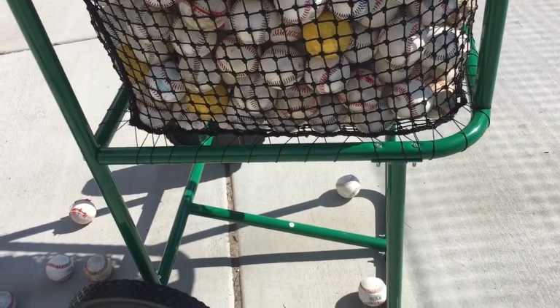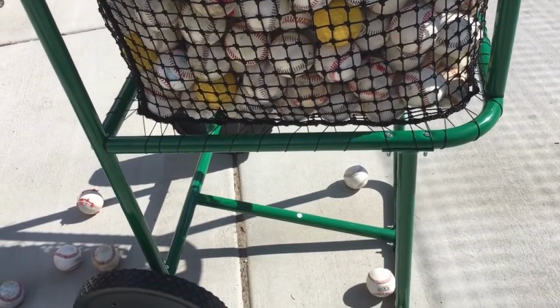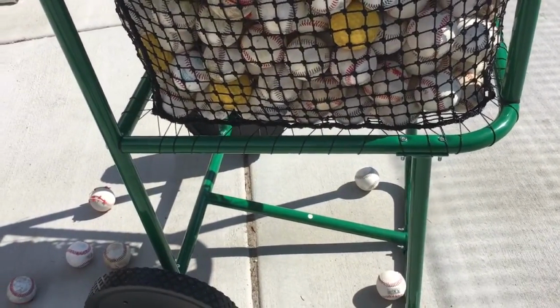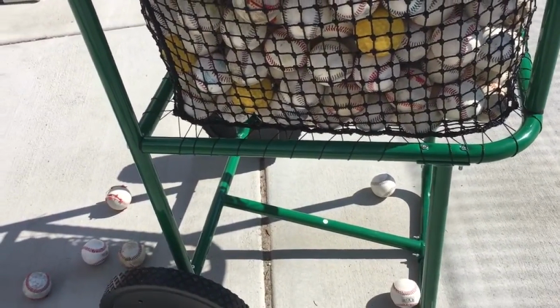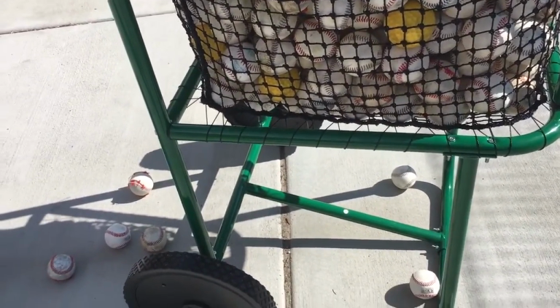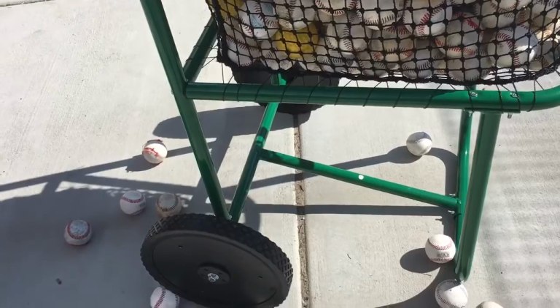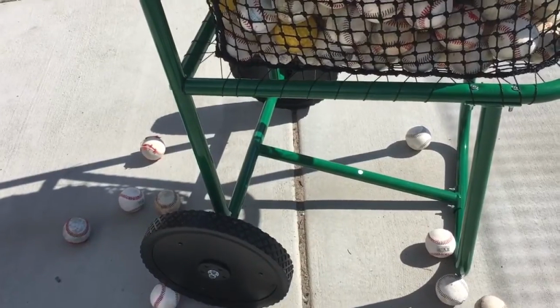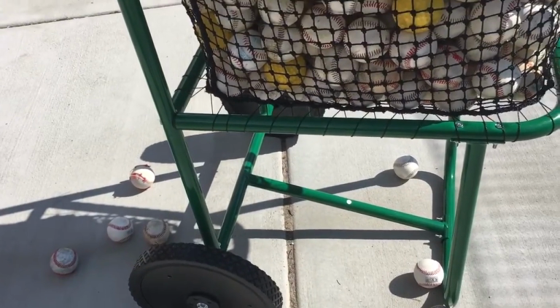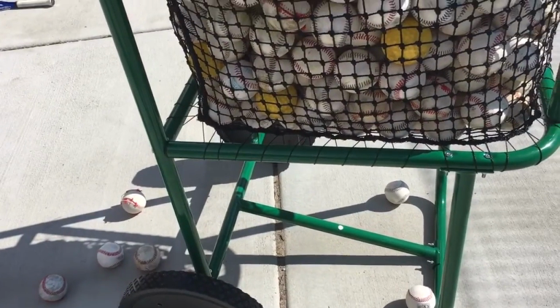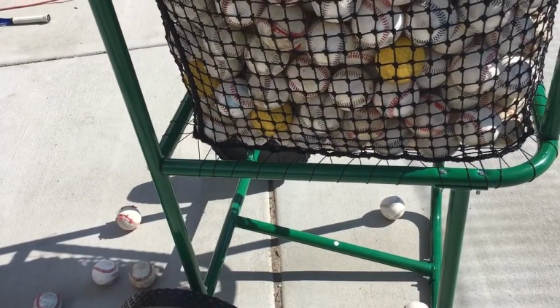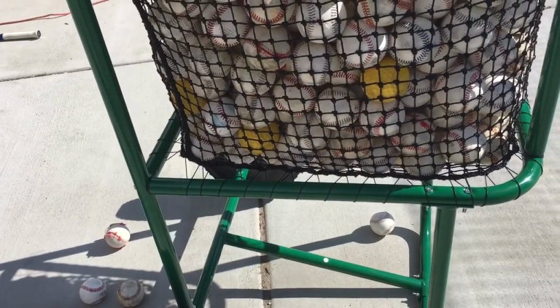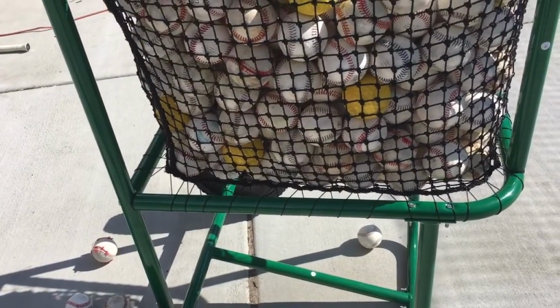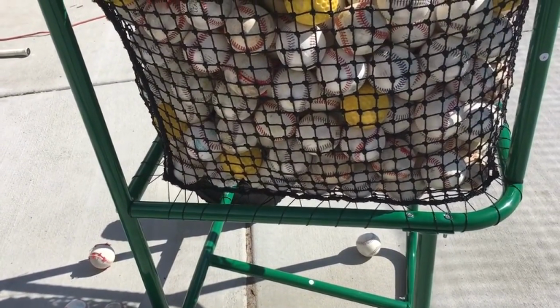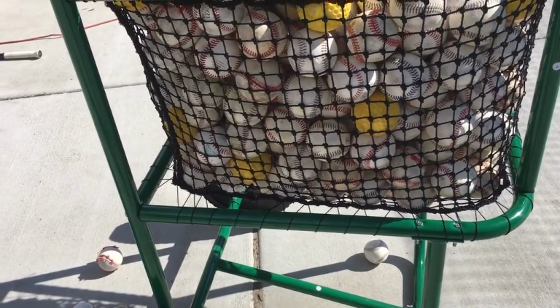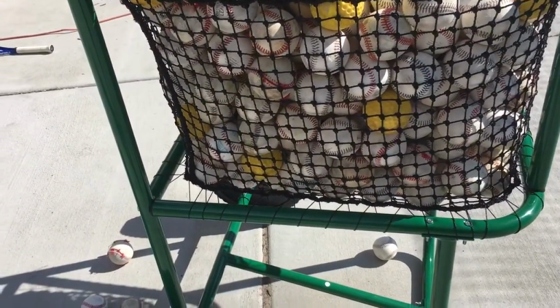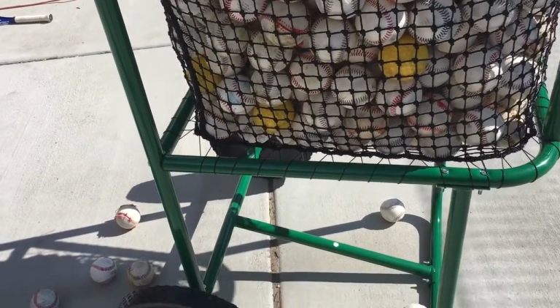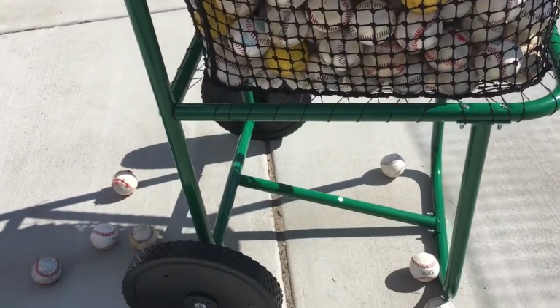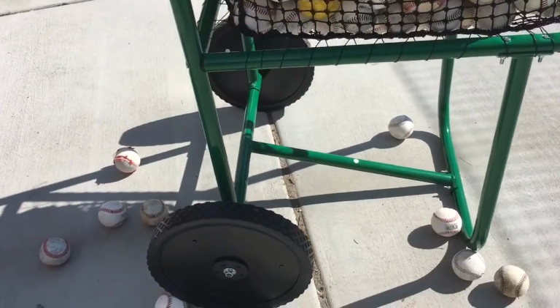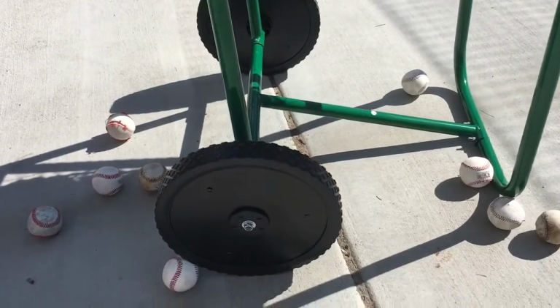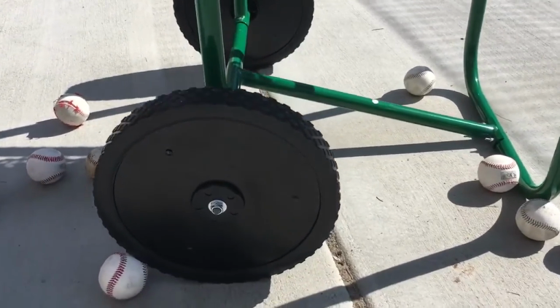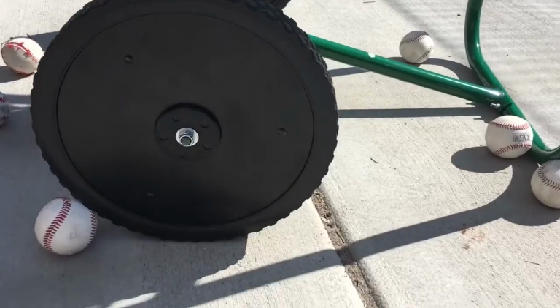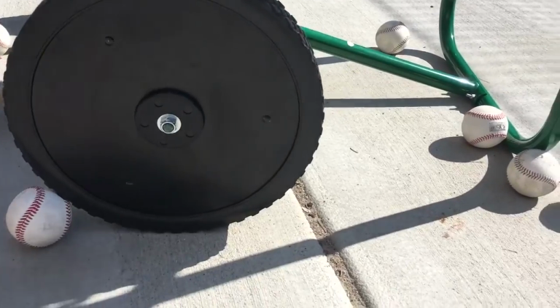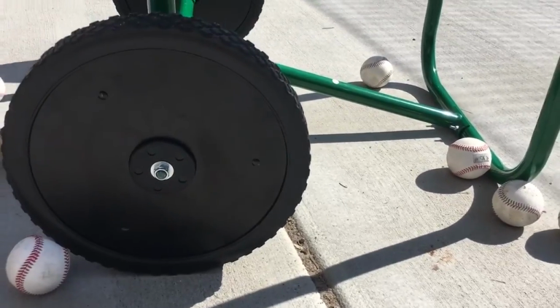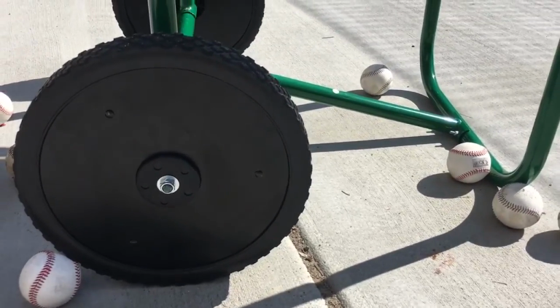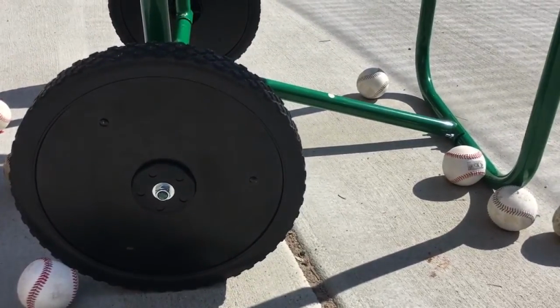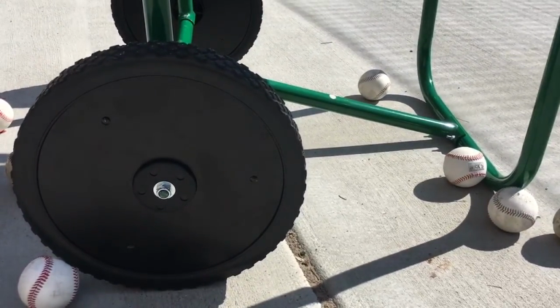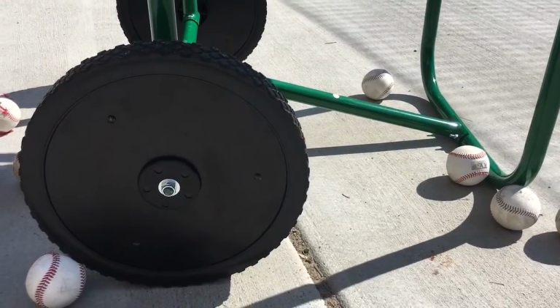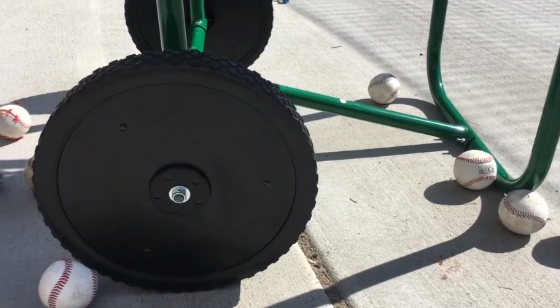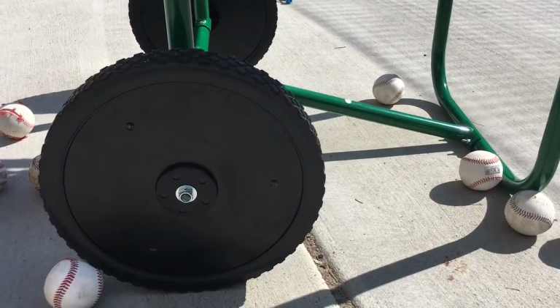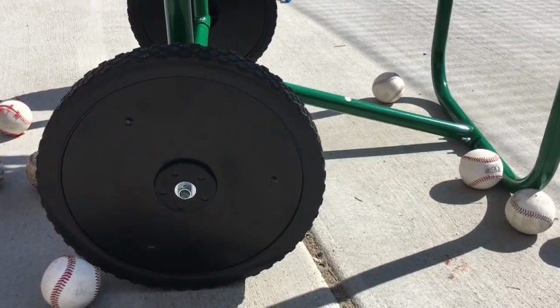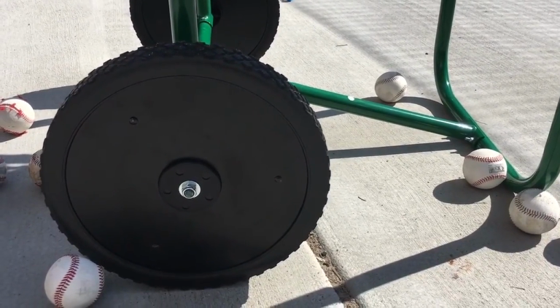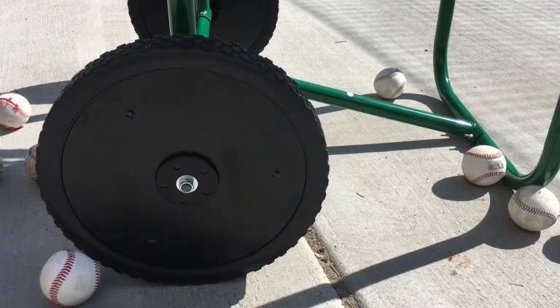It's sturdy. I wheeled it up and down a hill with balls in it. It's easy to move — these big wheels make it easy. We just bought it on Amazon Prime and it got shipped to us in two days.